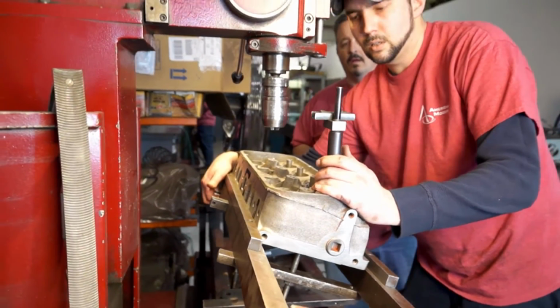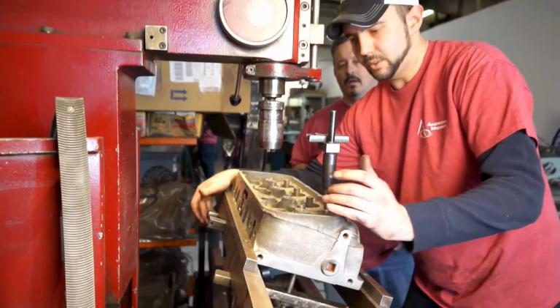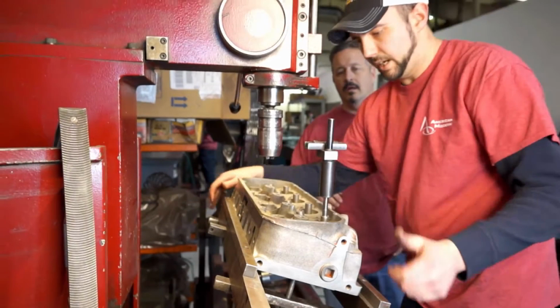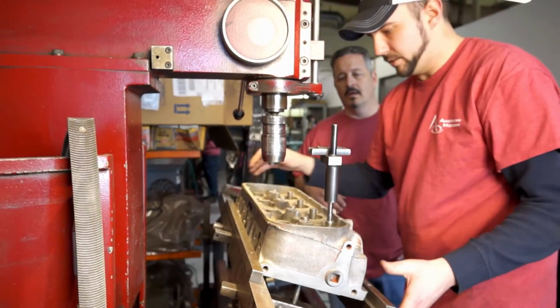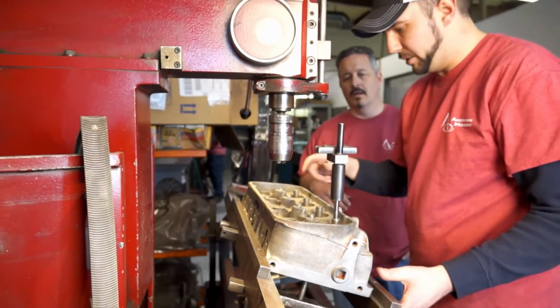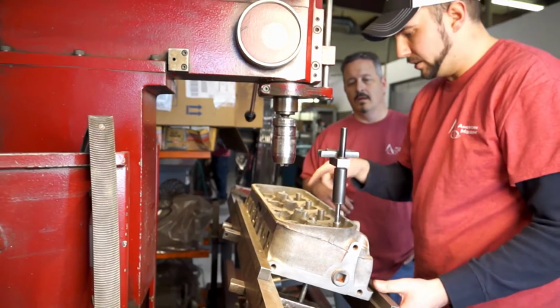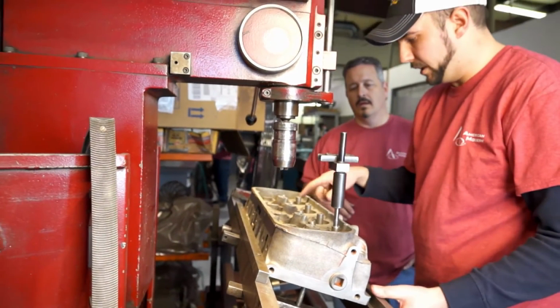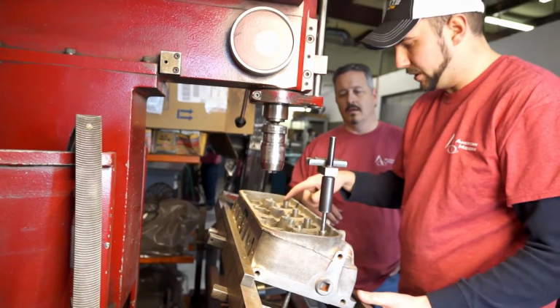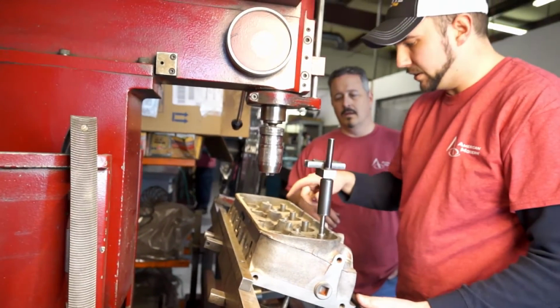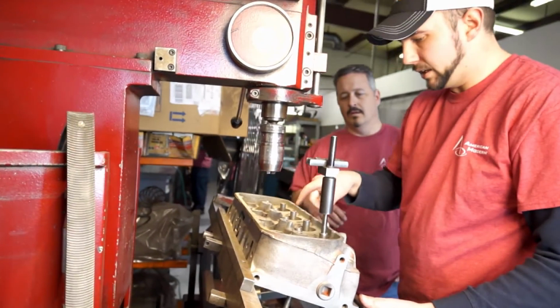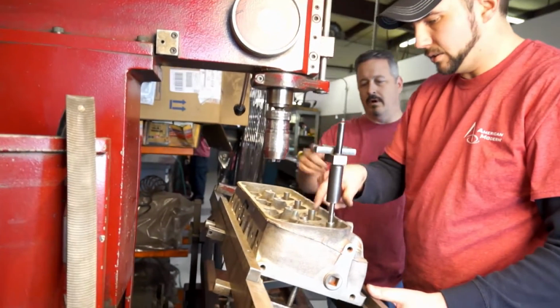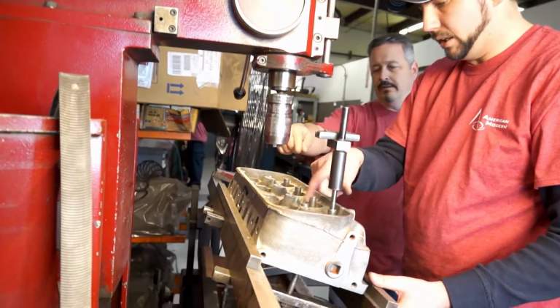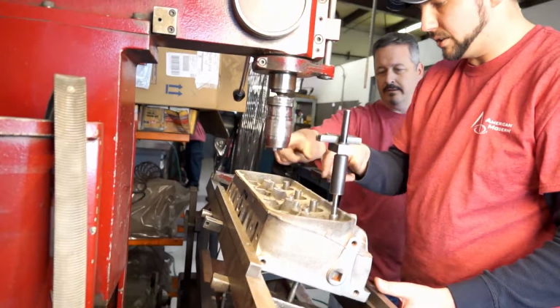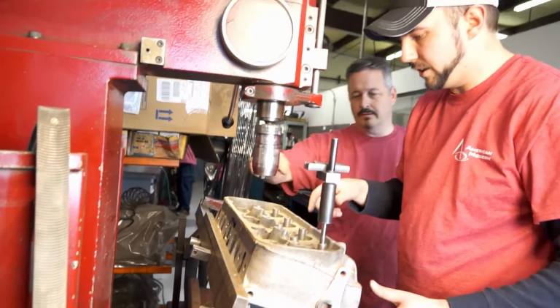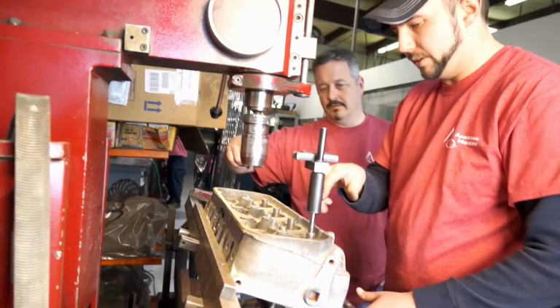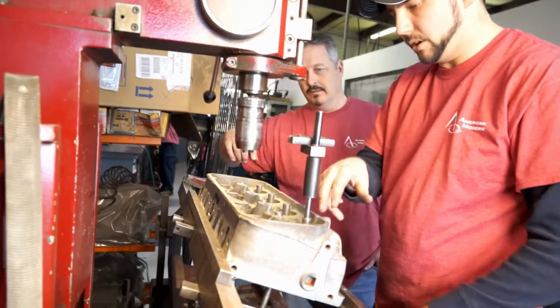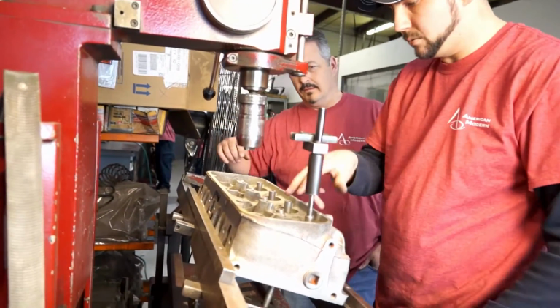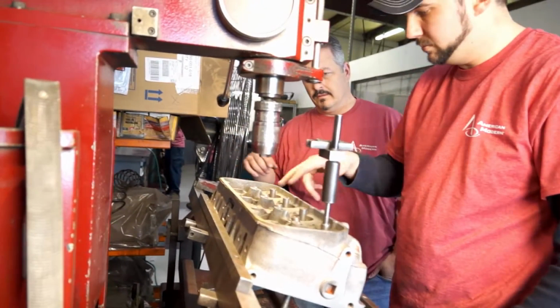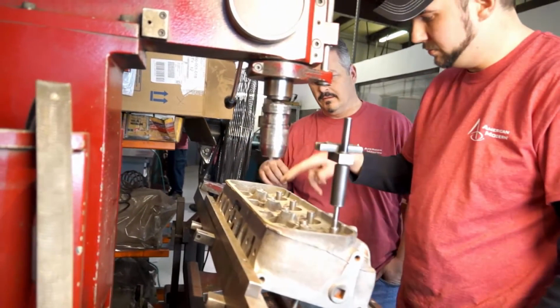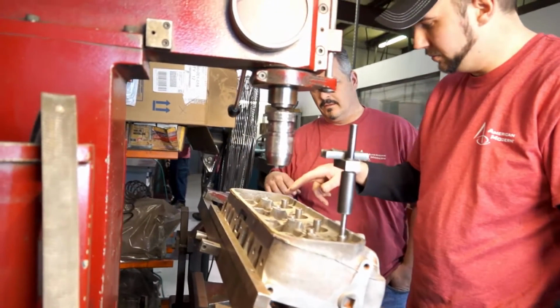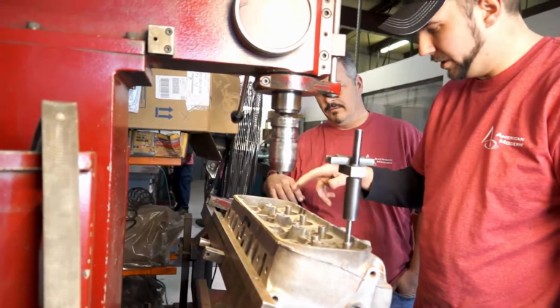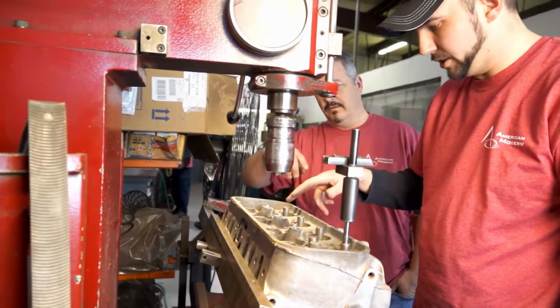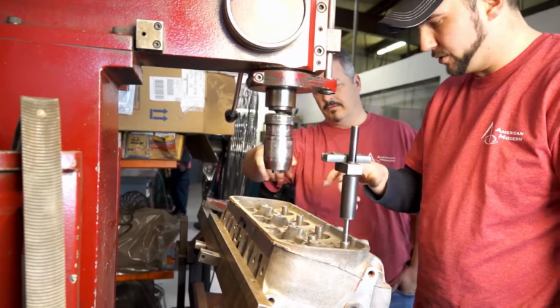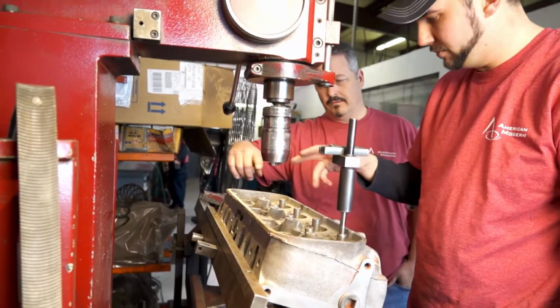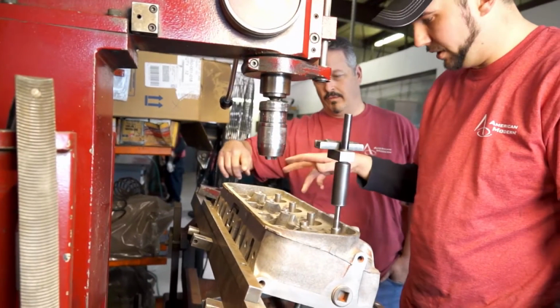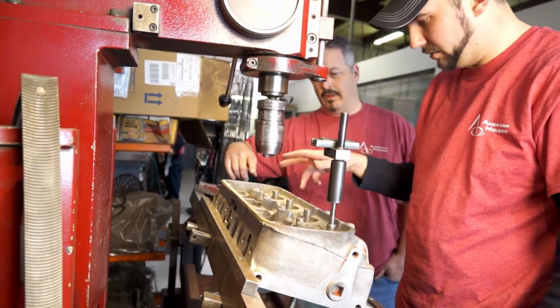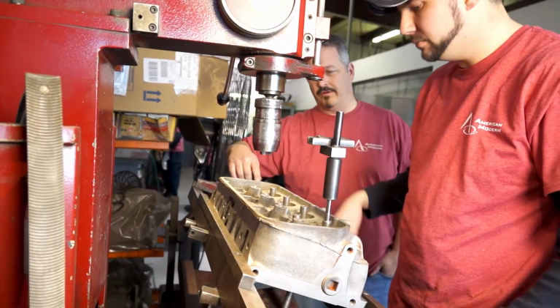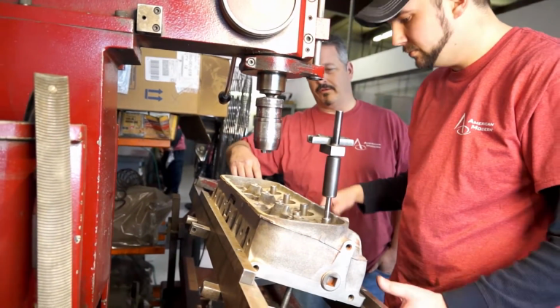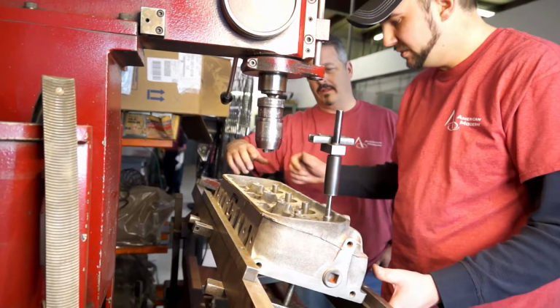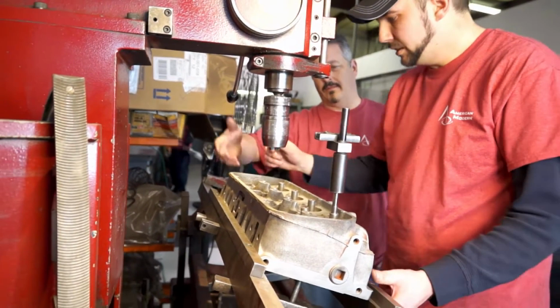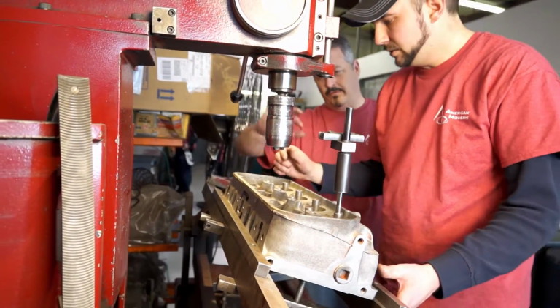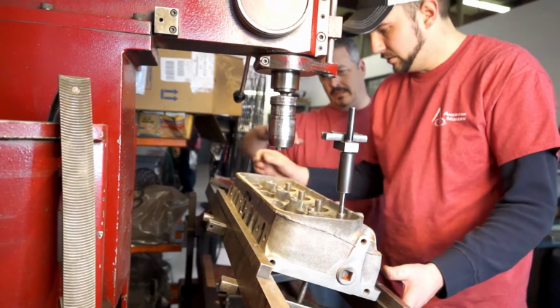Now with the guides being at different angles on the intakes and the exhaust, we're going to have to do intakes first, do the lines that are straight and then move it again.